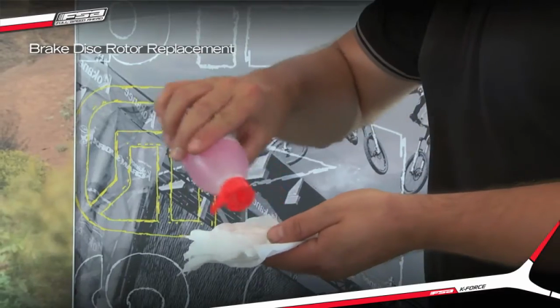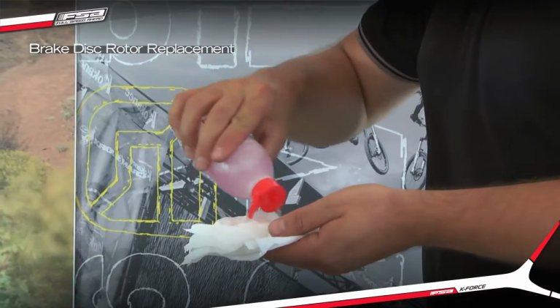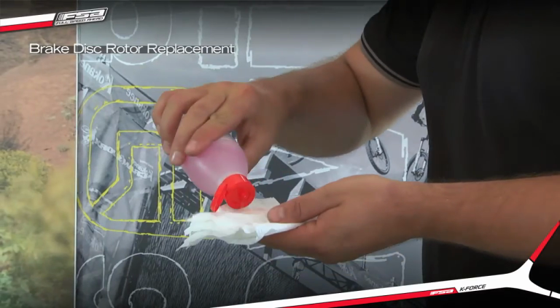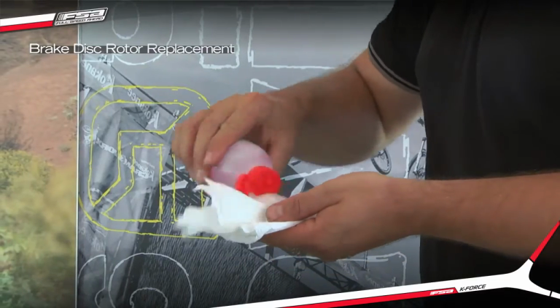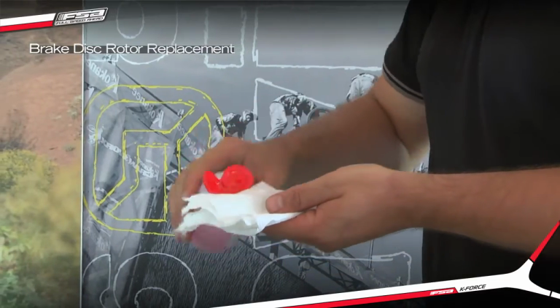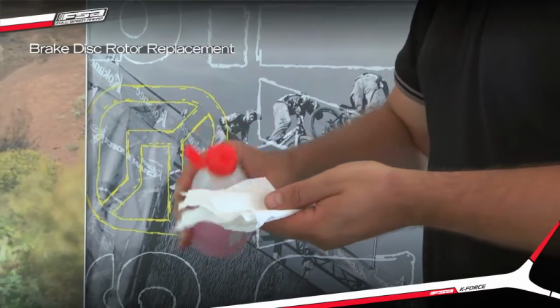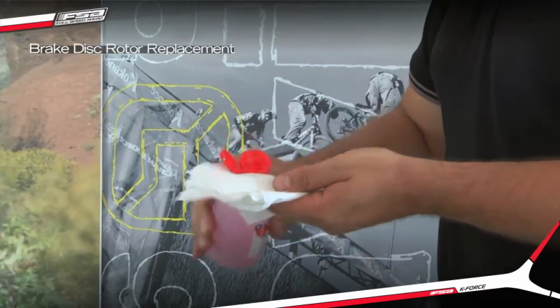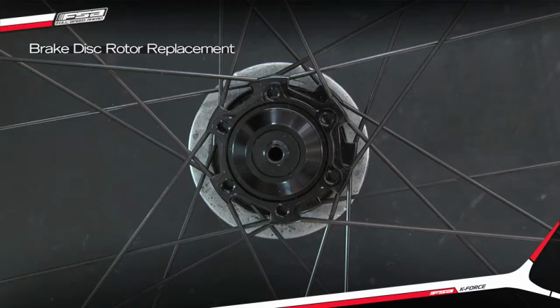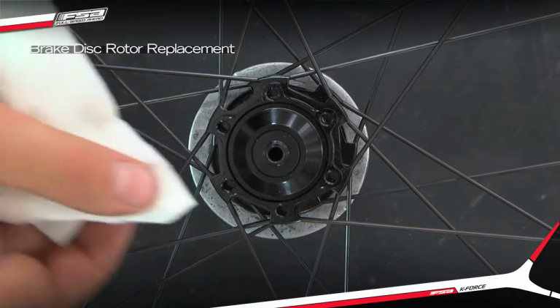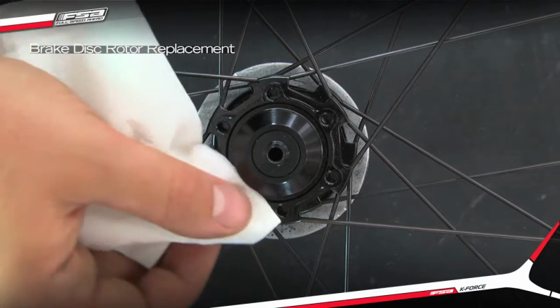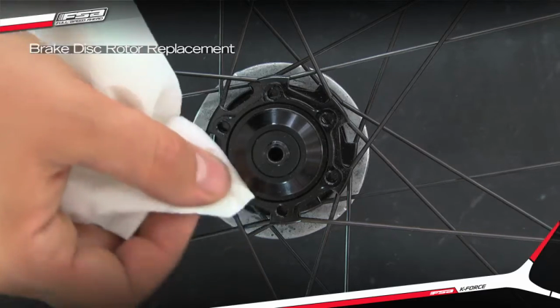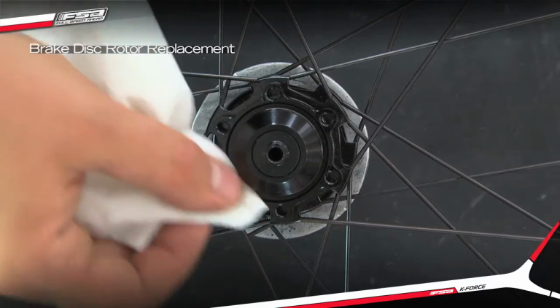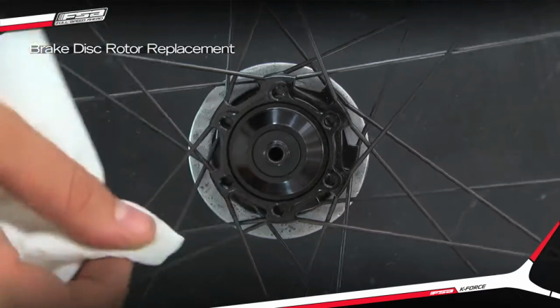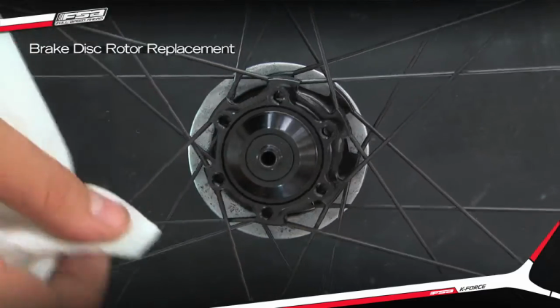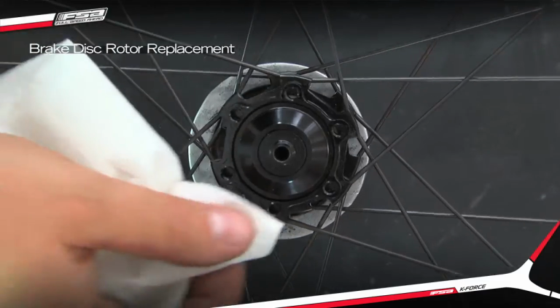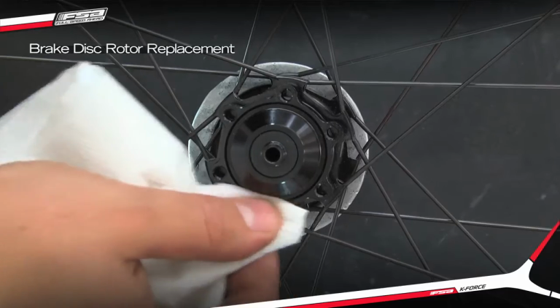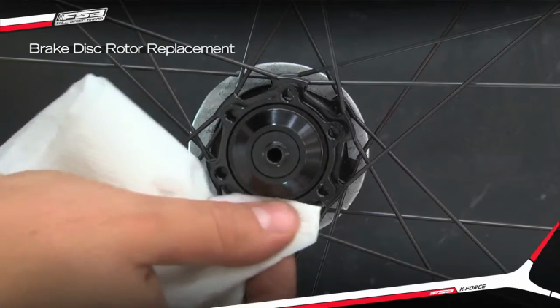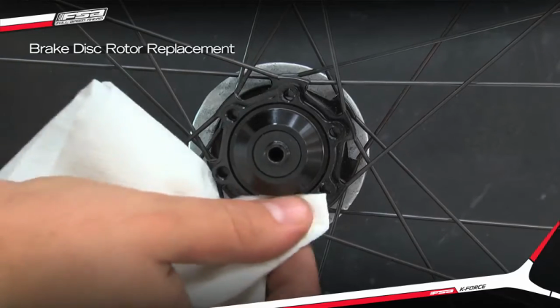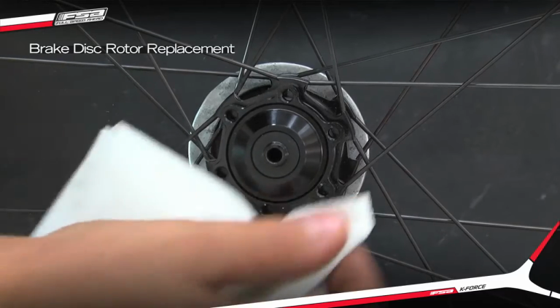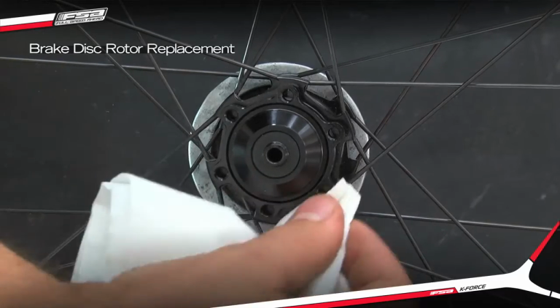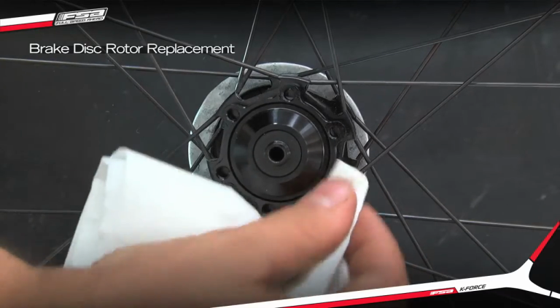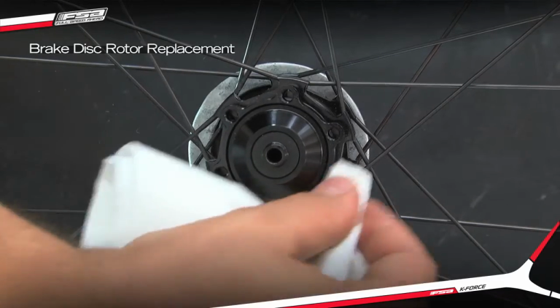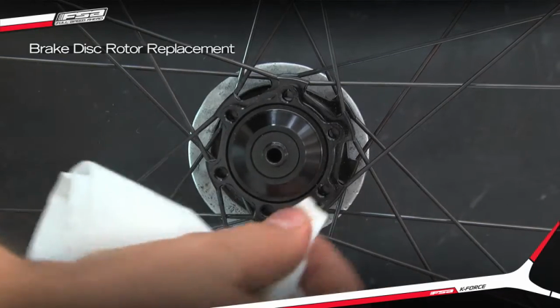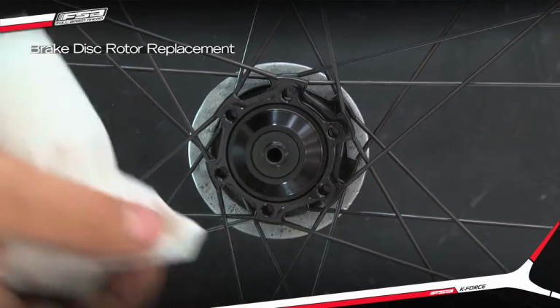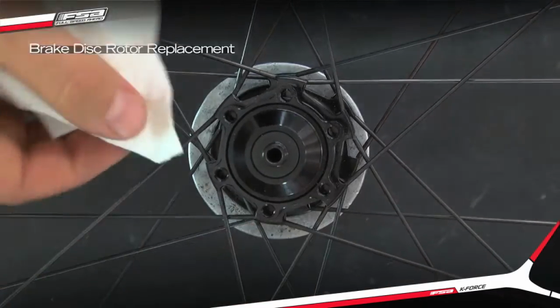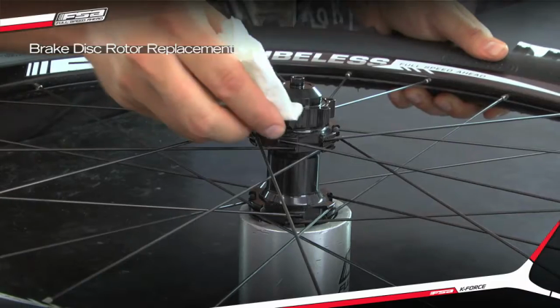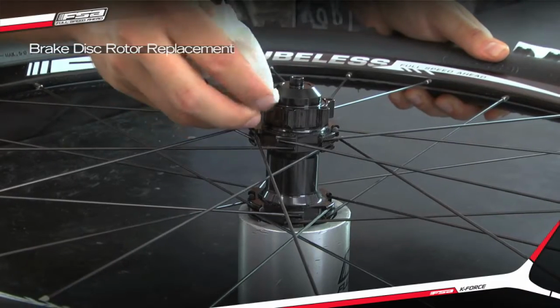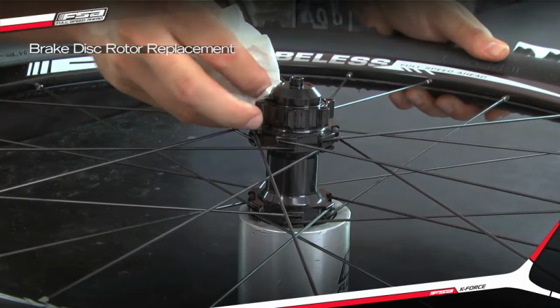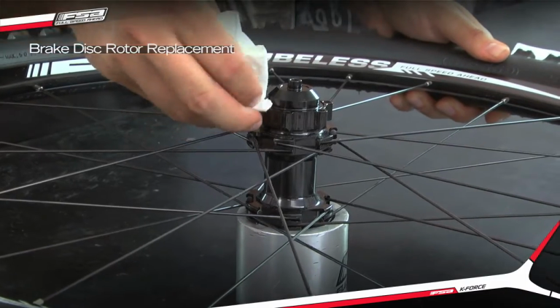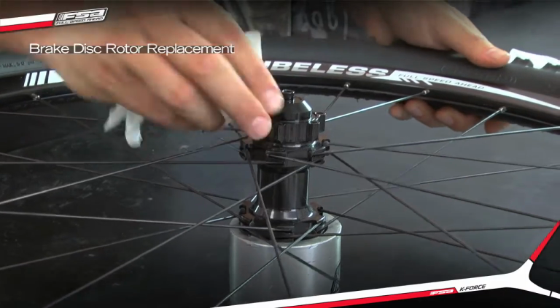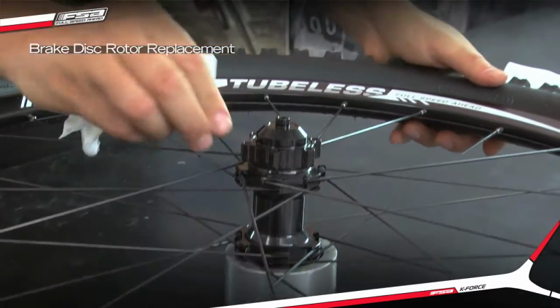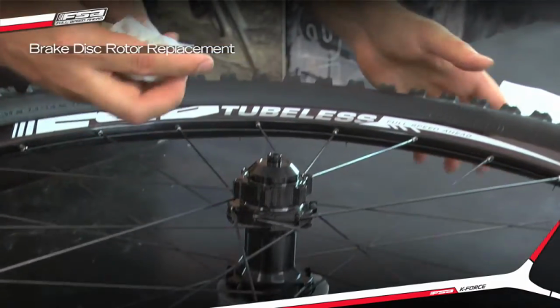Thoroughly clean the disc rotor mounting surface on the hub with denatured isopropyl alcohol and wipe dry with a lint-free rag.